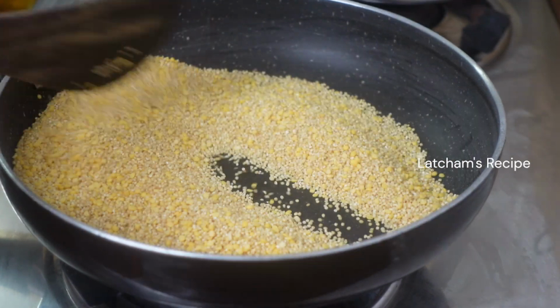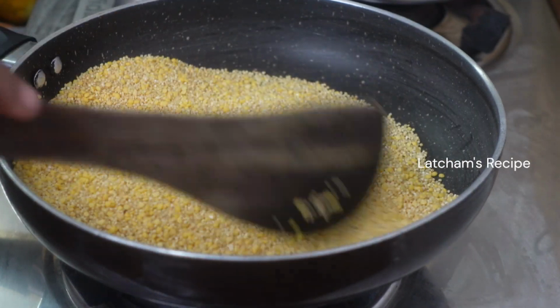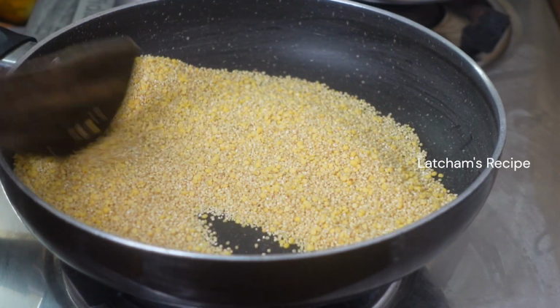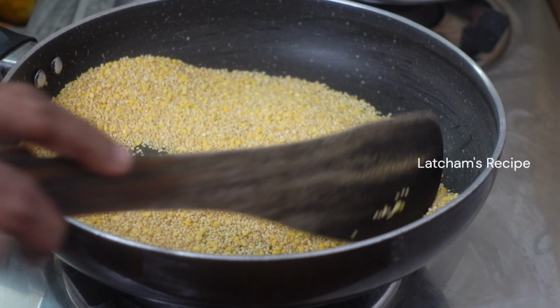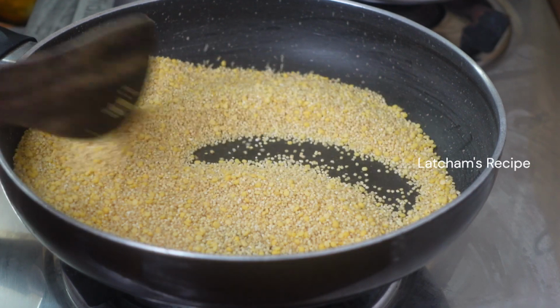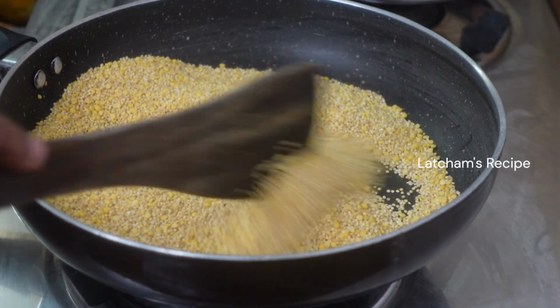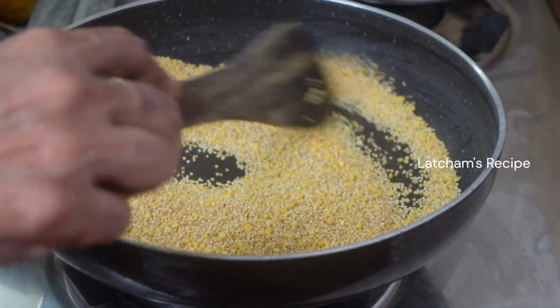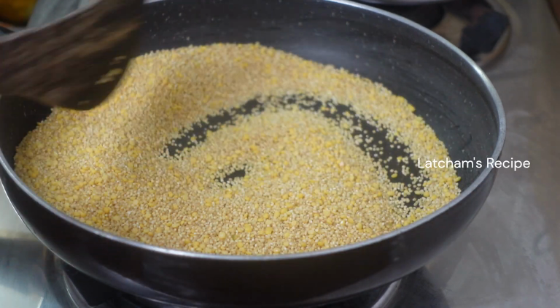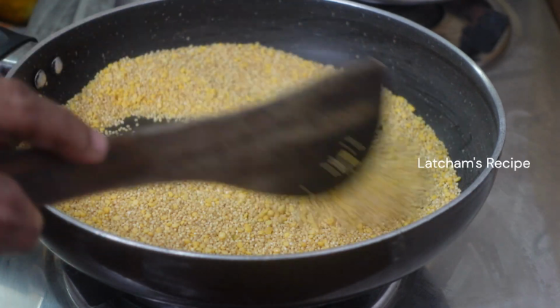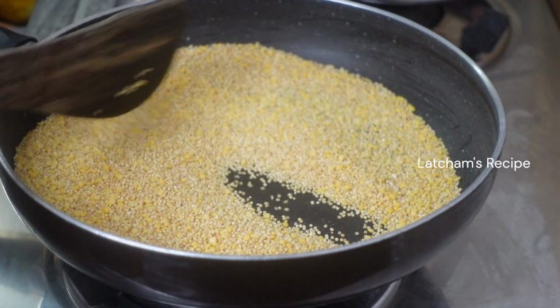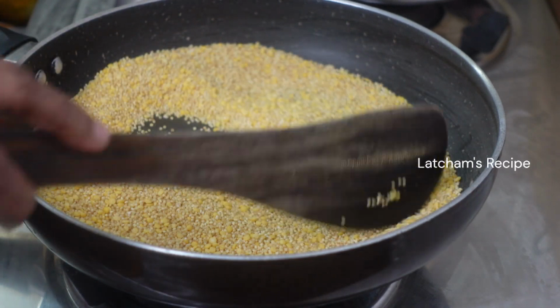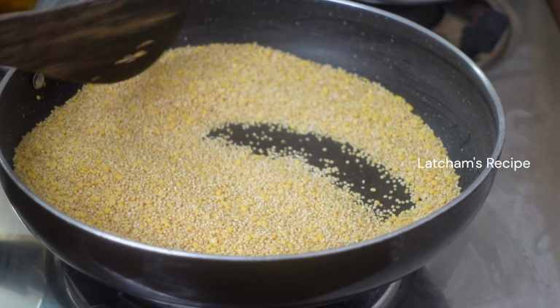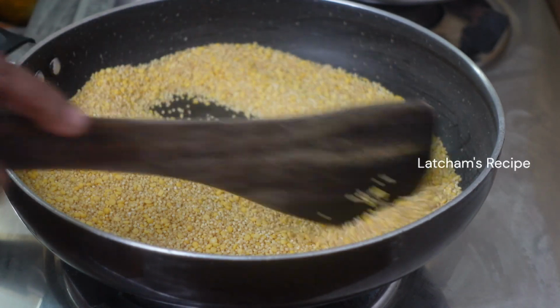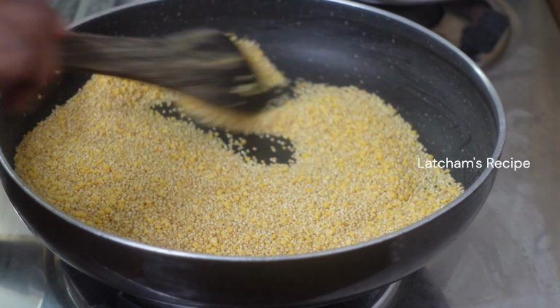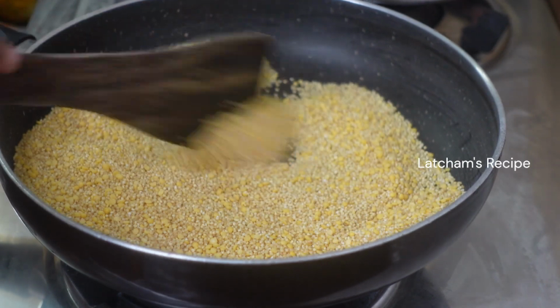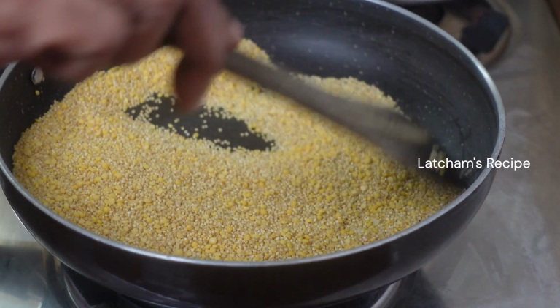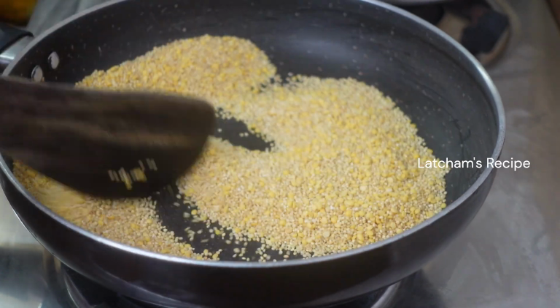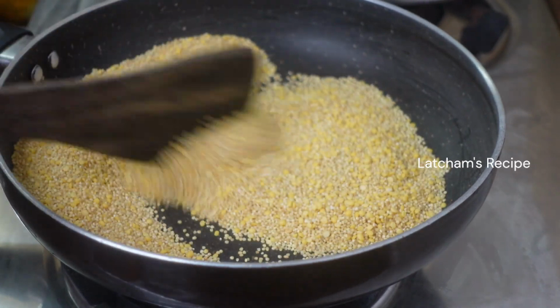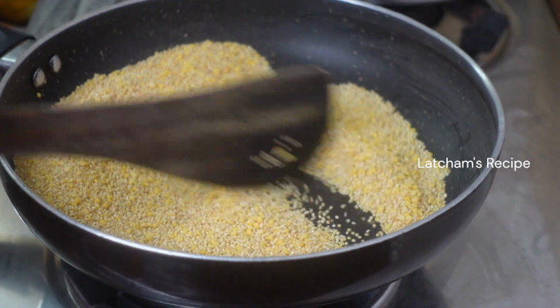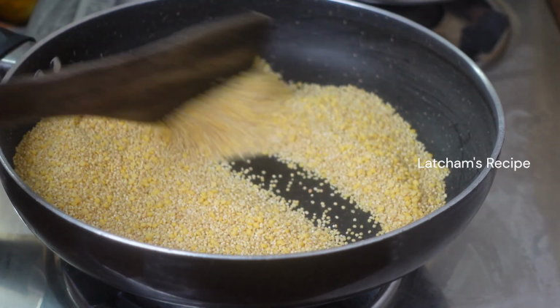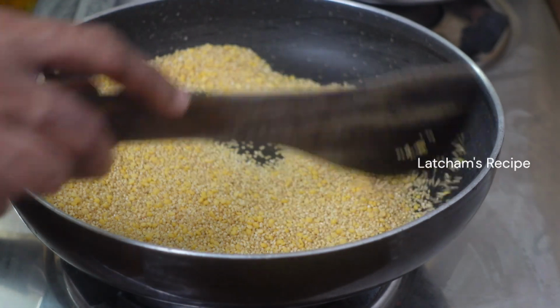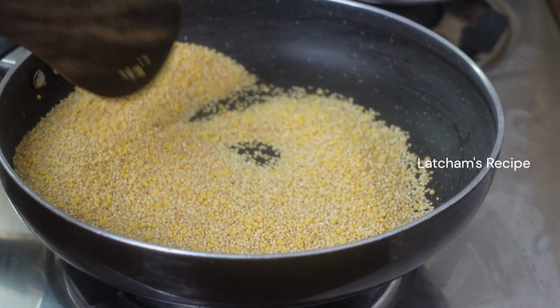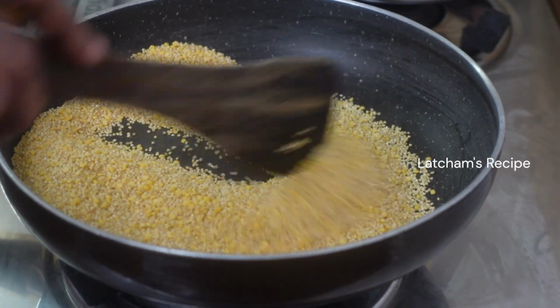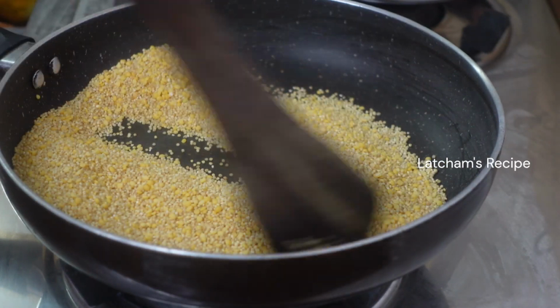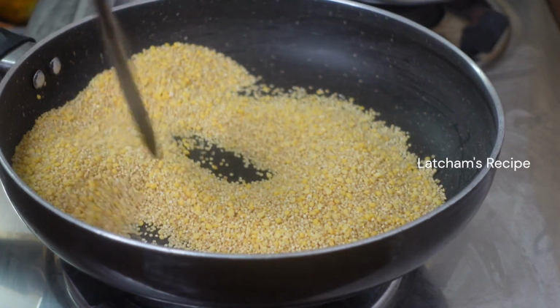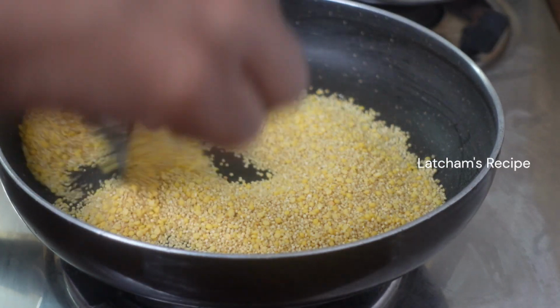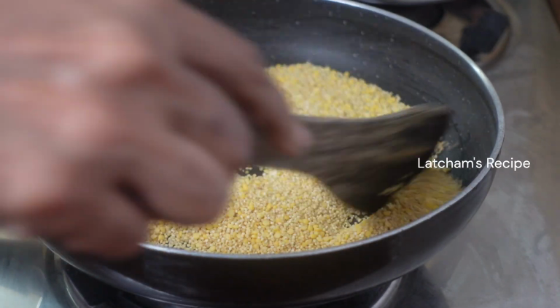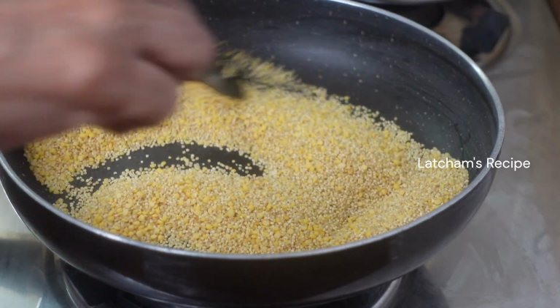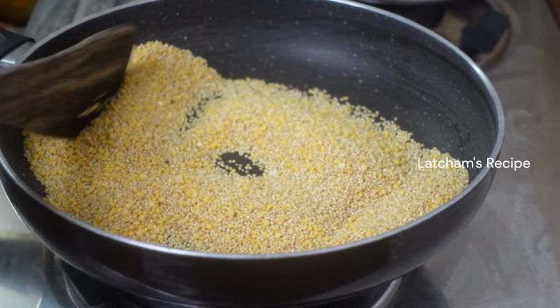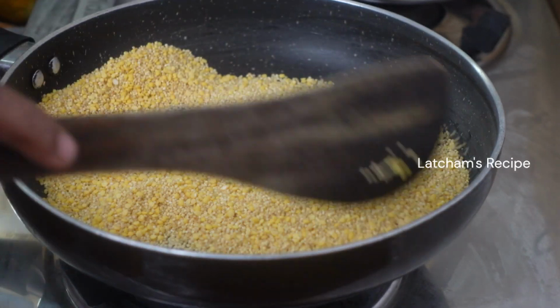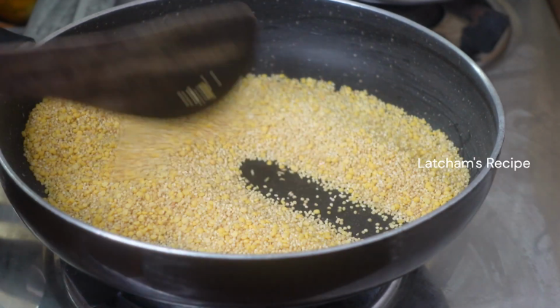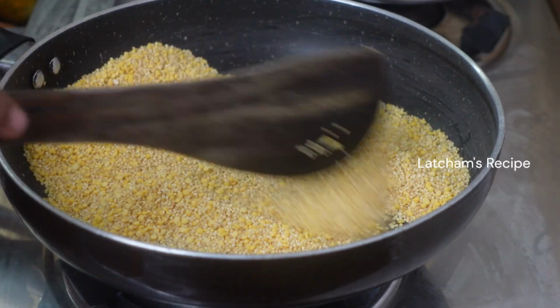Then stir the dough. The dough consists of the dough and oils. We have to stir the dough. The dough is ready after 3 minutes.